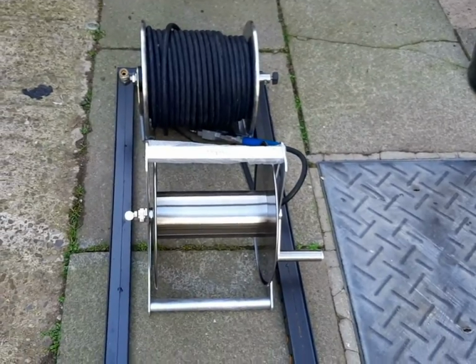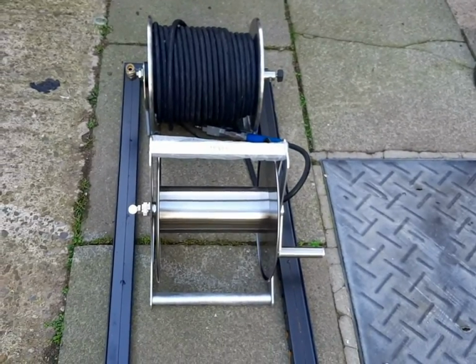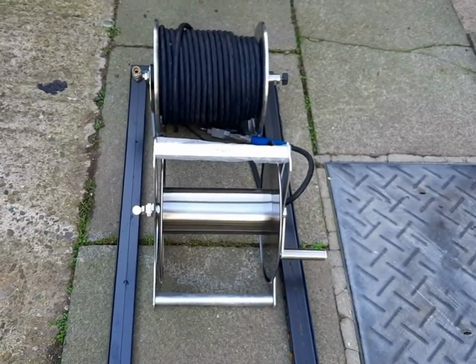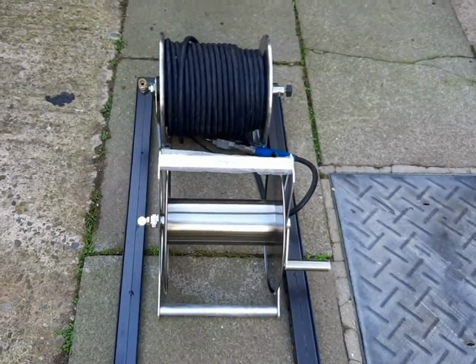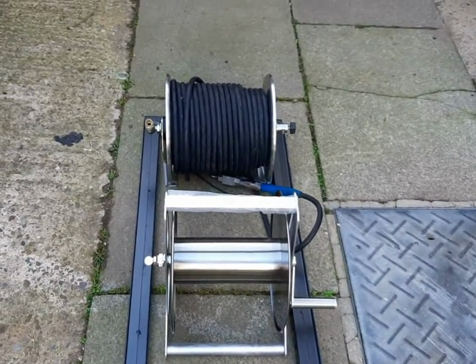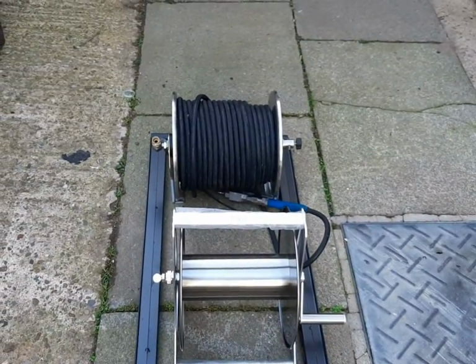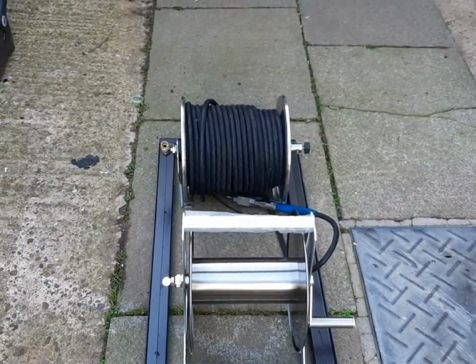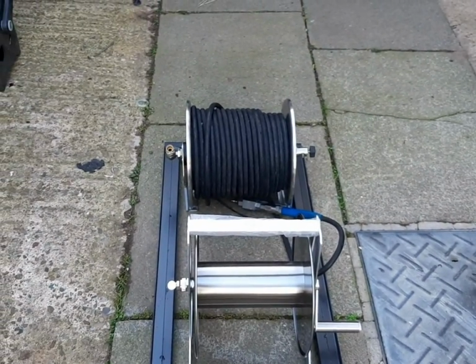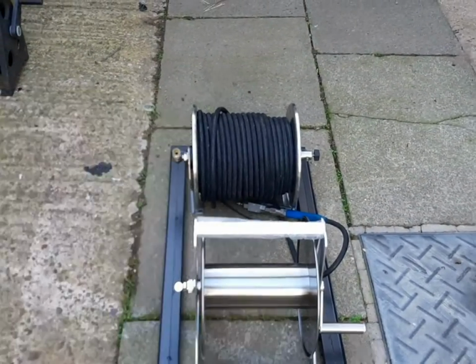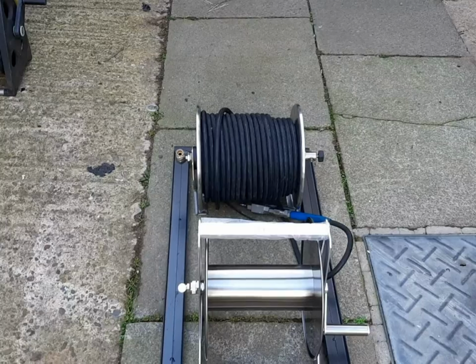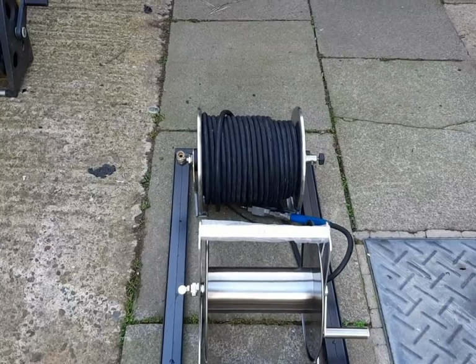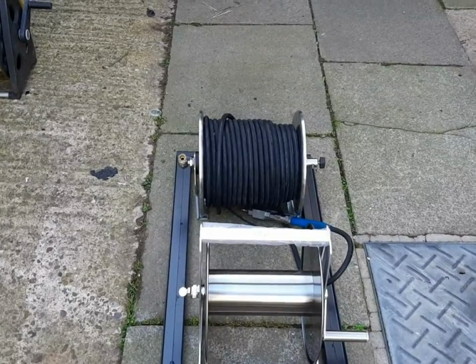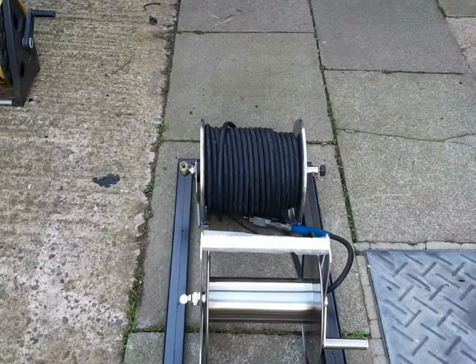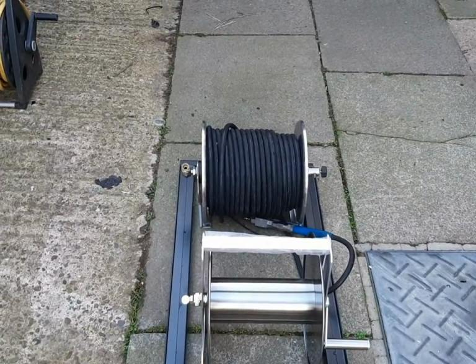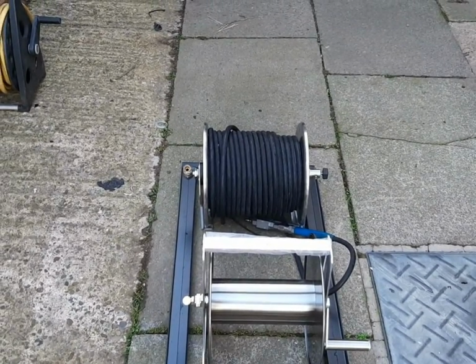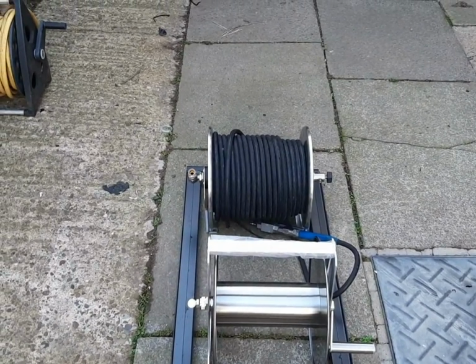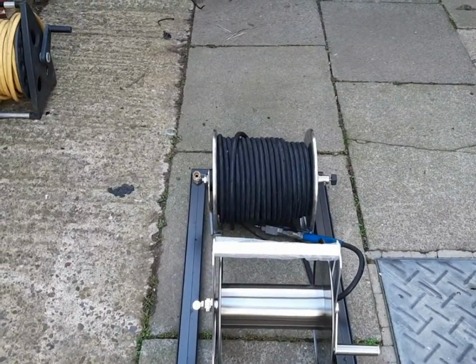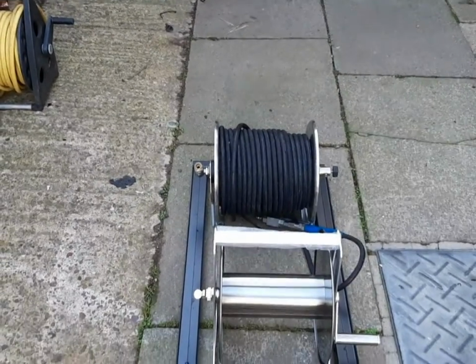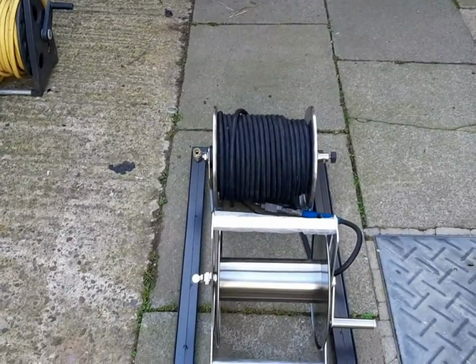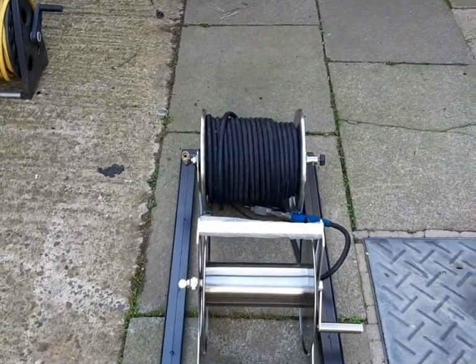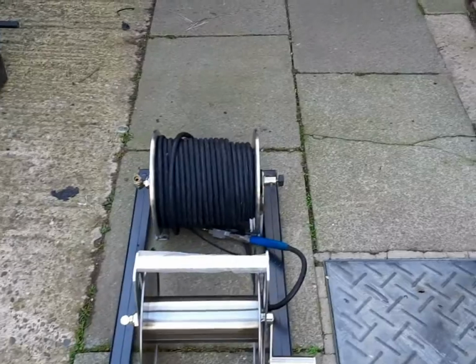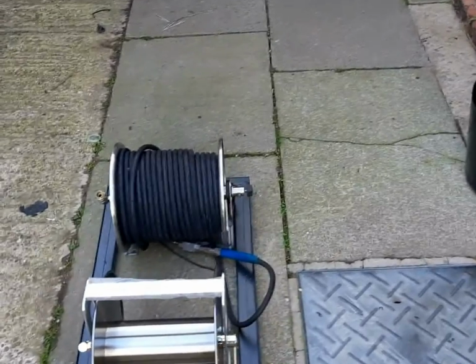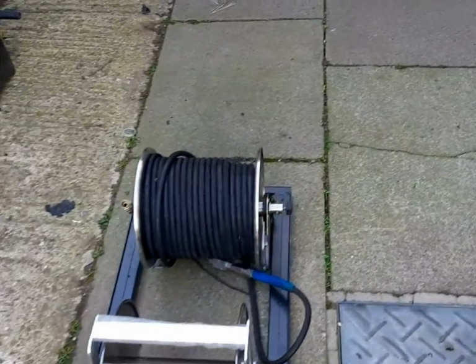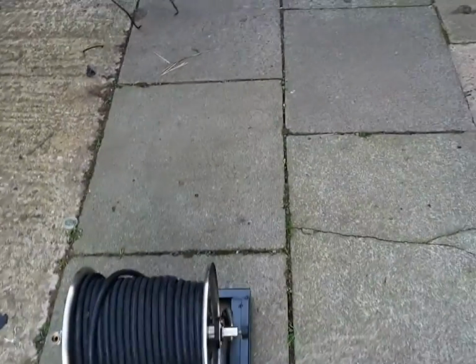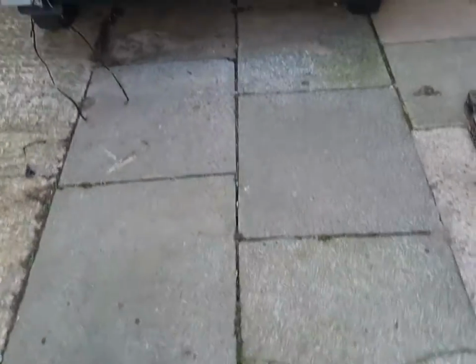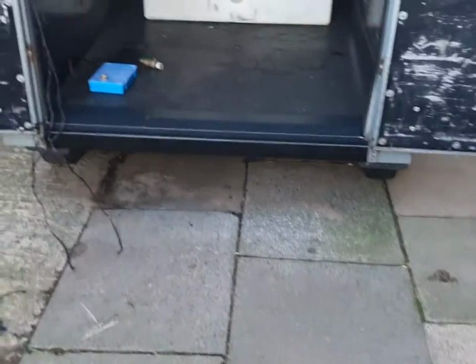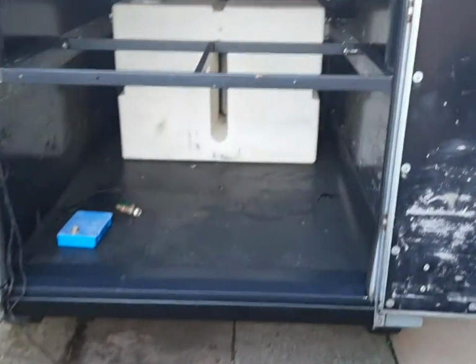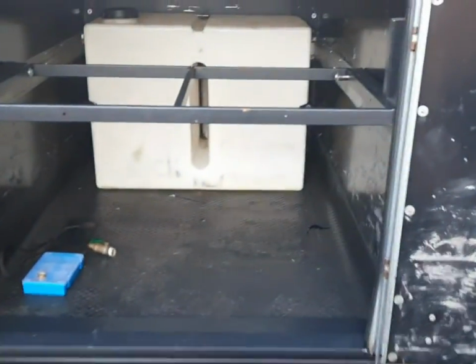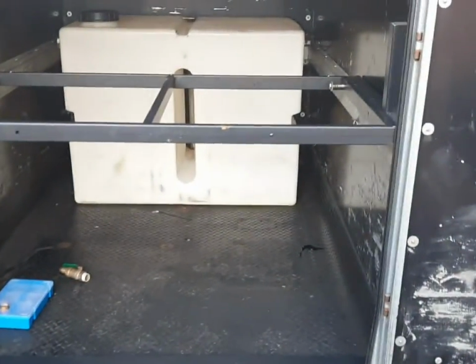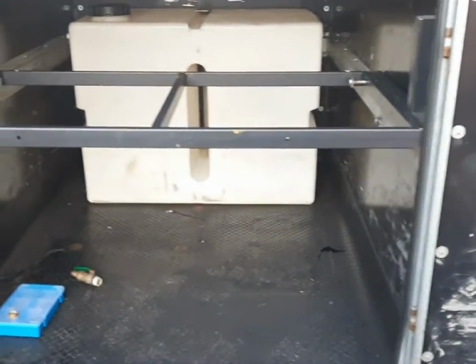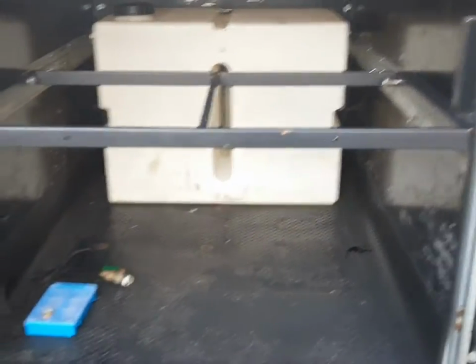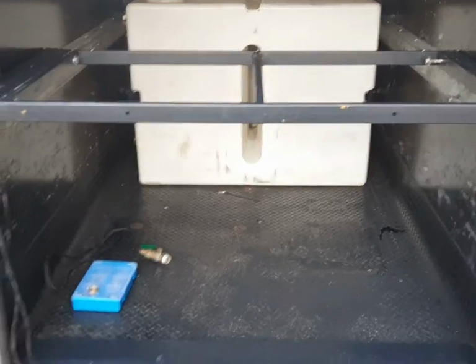That's a 50 metre quarter inch hose, so we're going to try and go with a shorter, thicker hose, and then there's the fill hose as well. So yeah, we're getting there with this side of things.